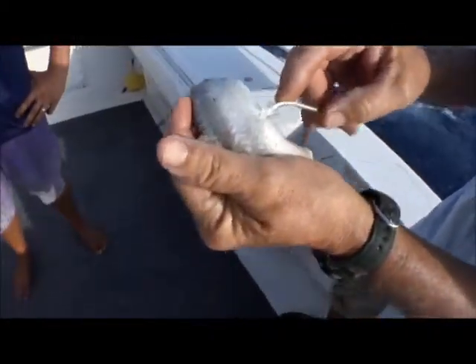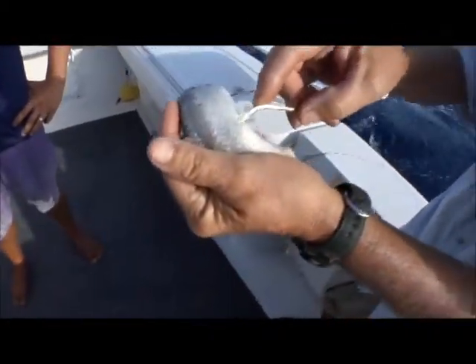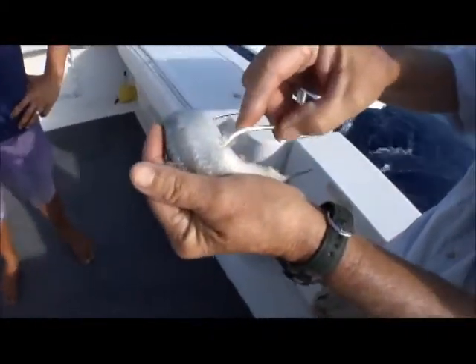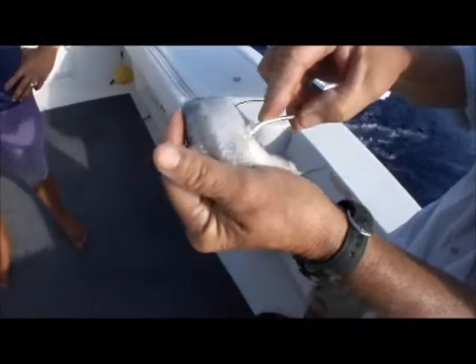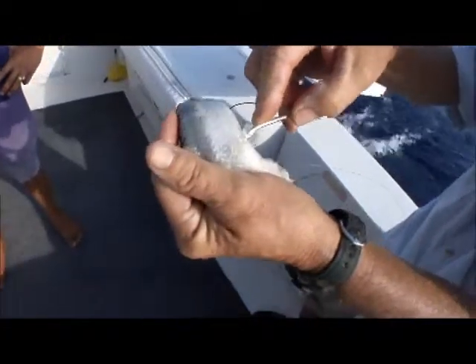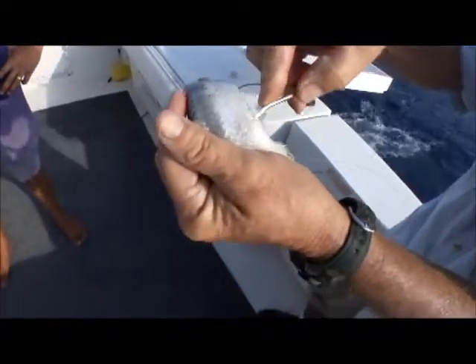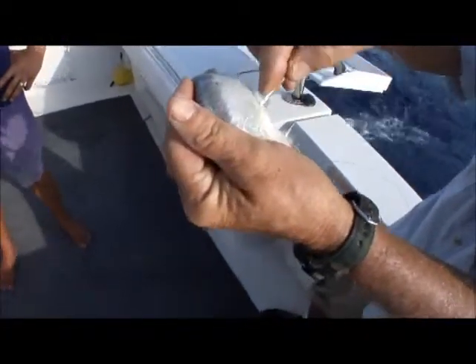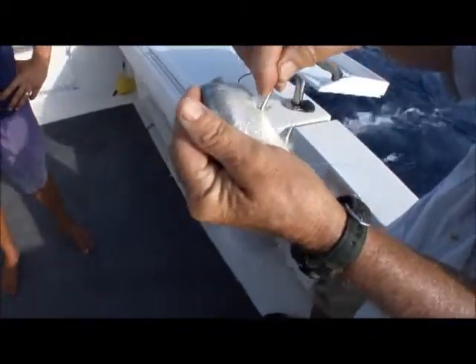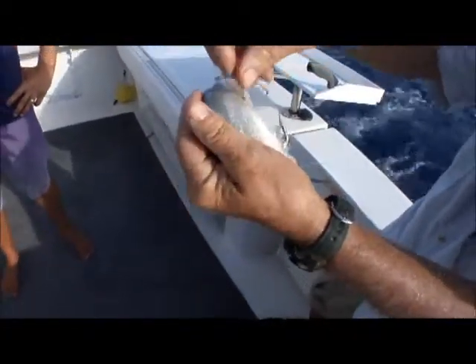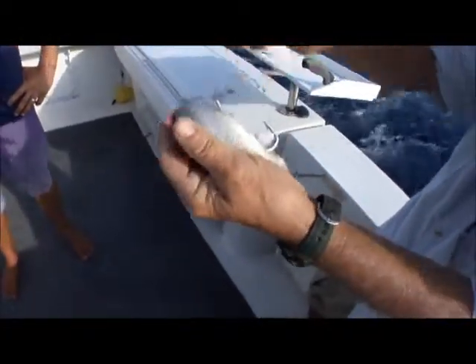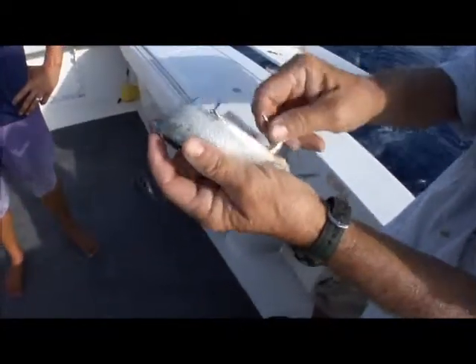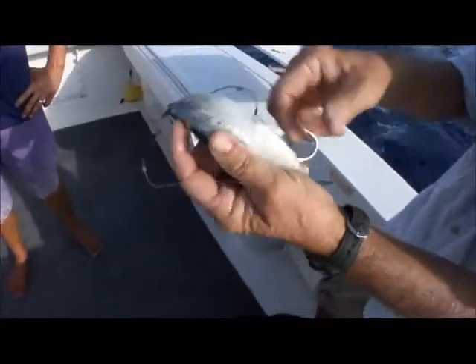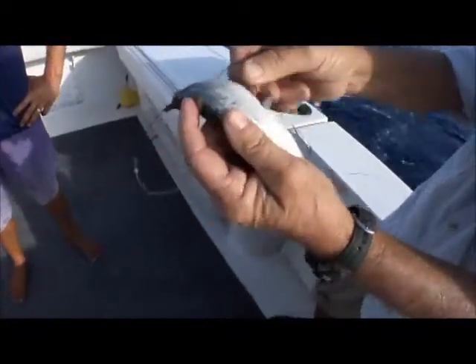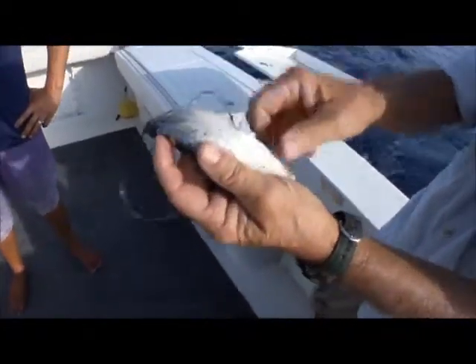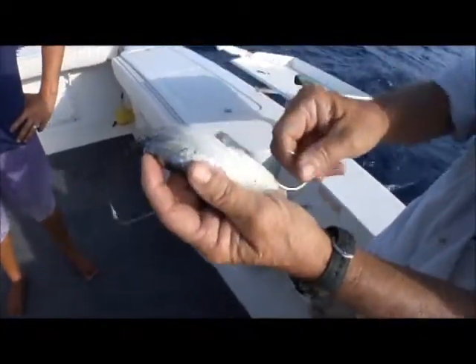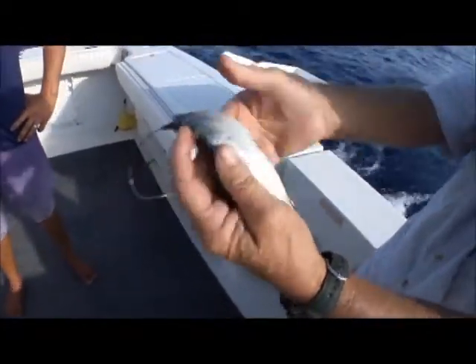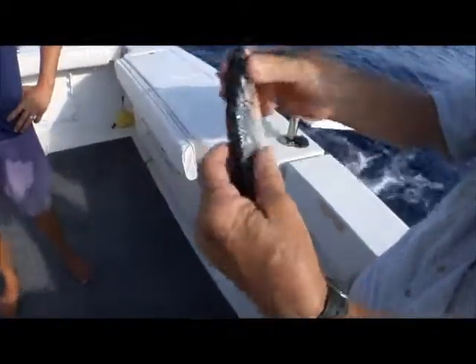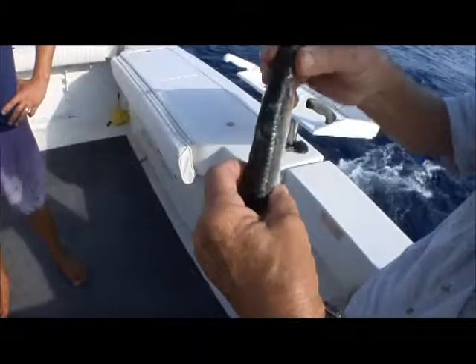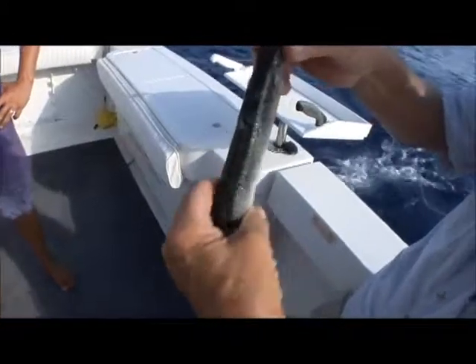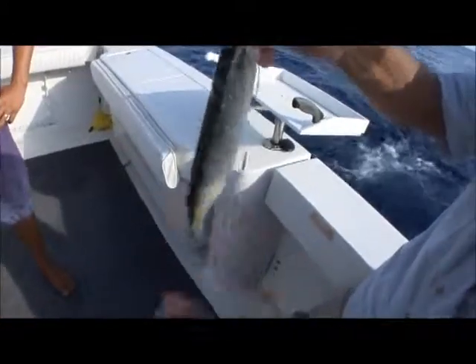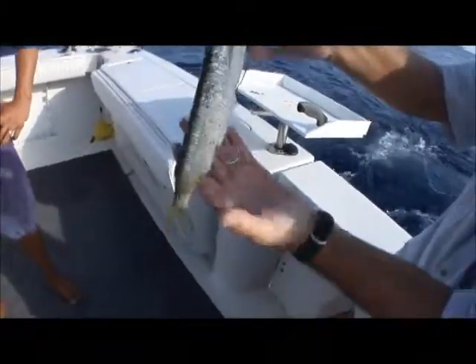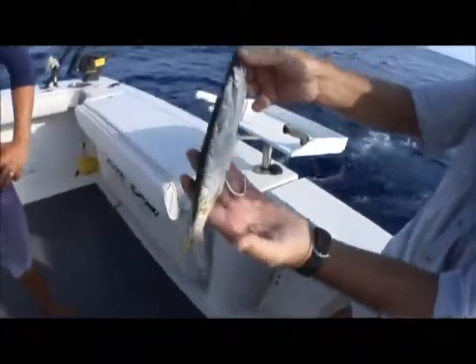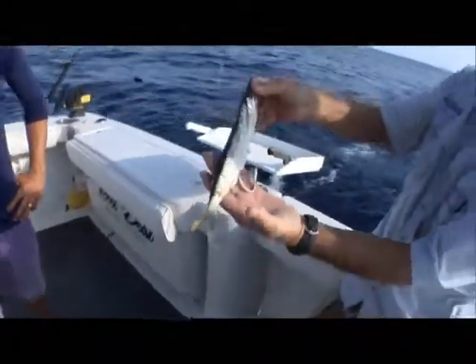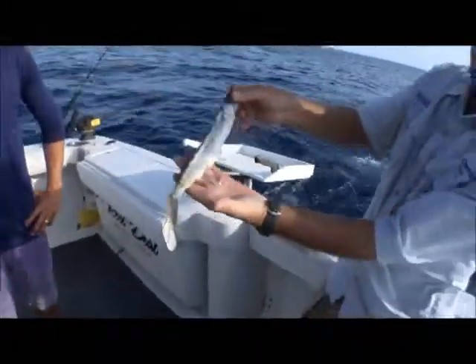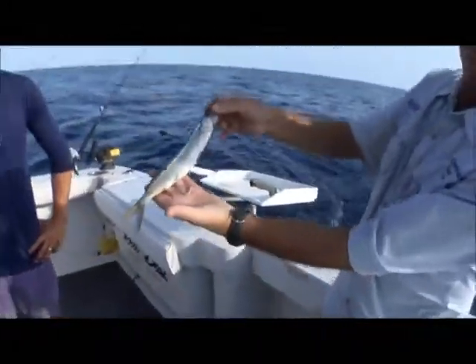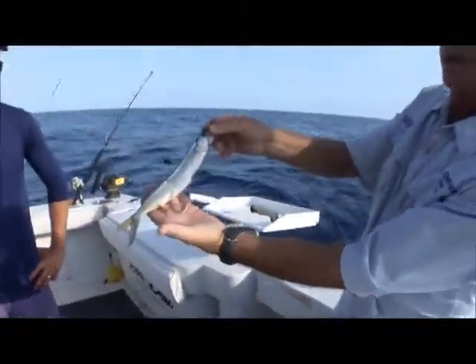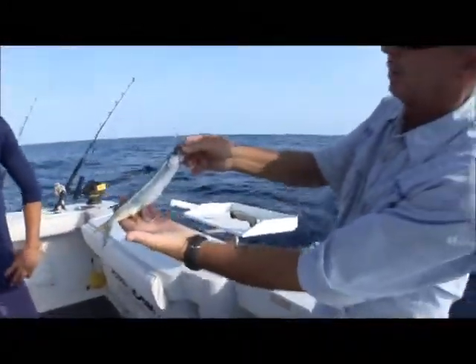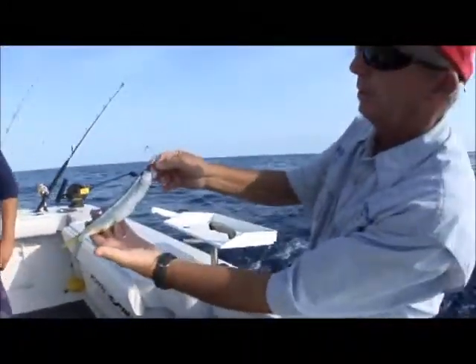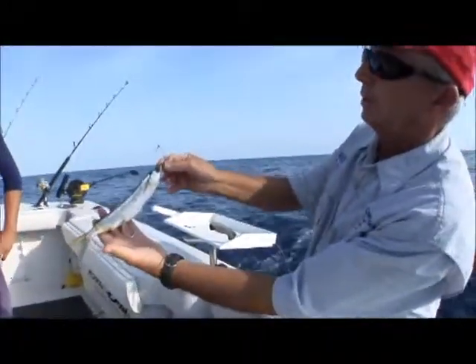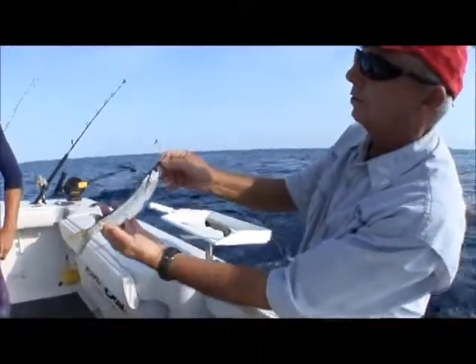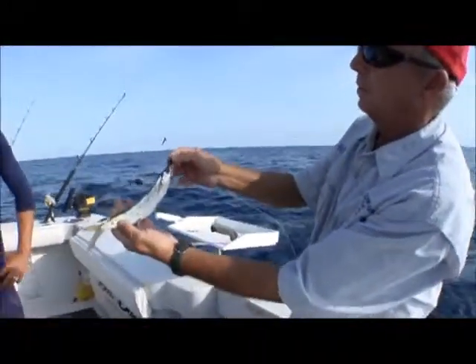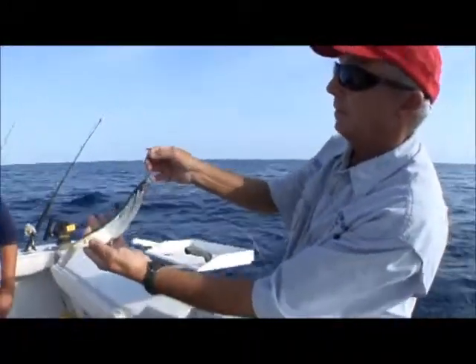So right between the pectoral fins is excellent. Now we have a rig that, finished product, looks something like this.